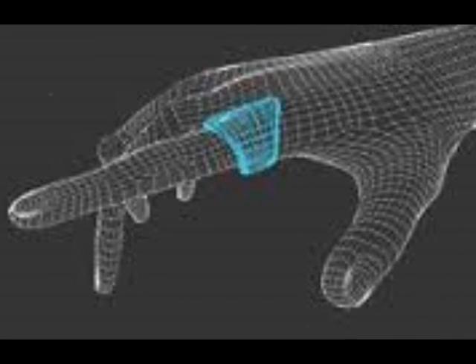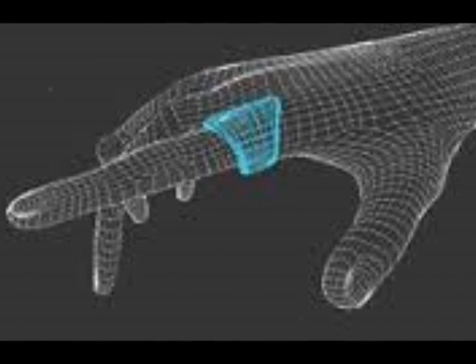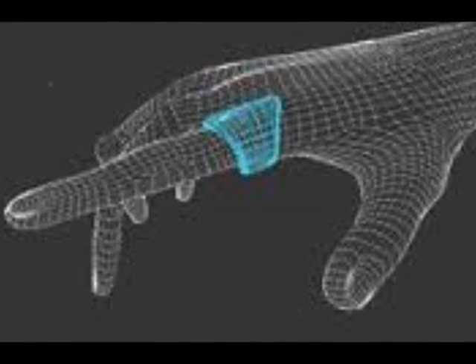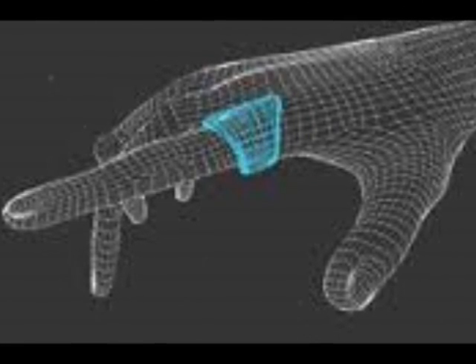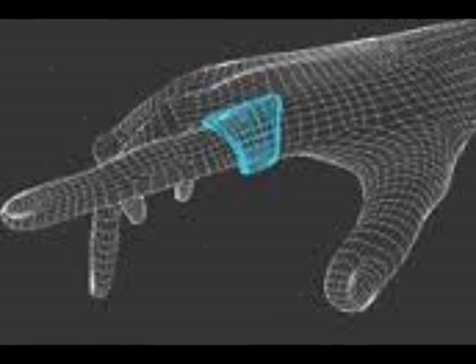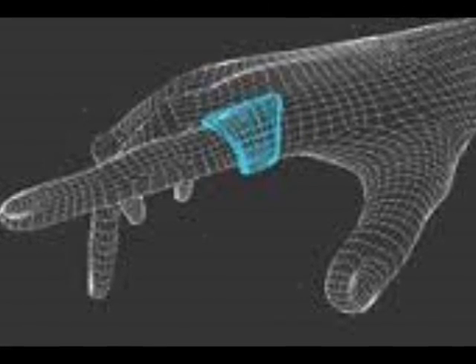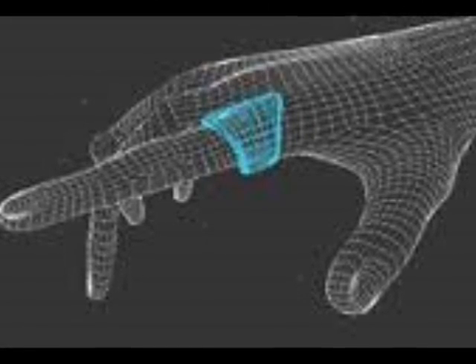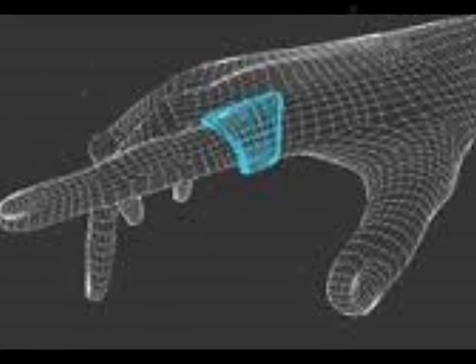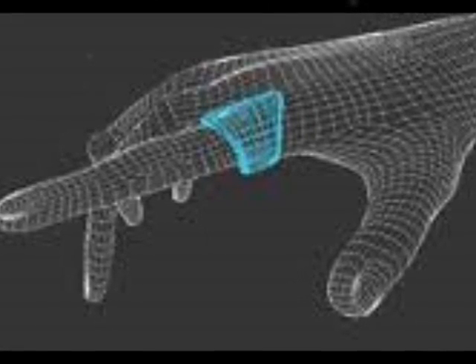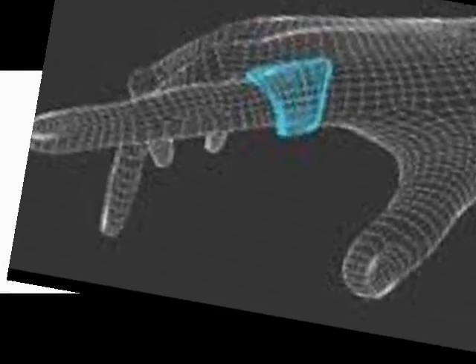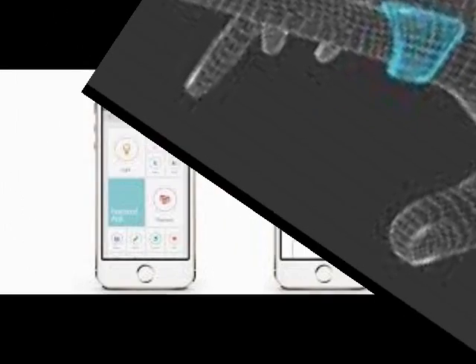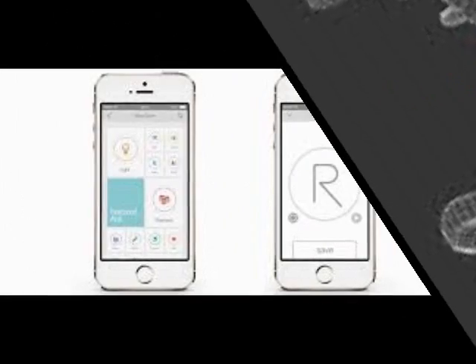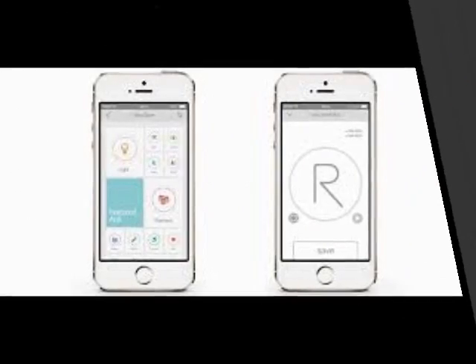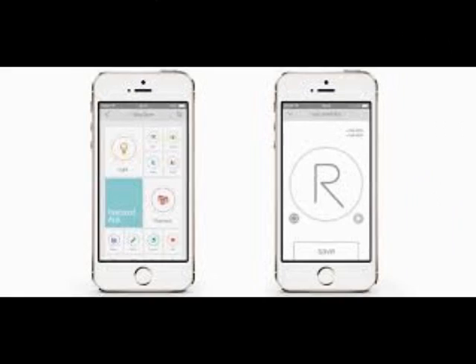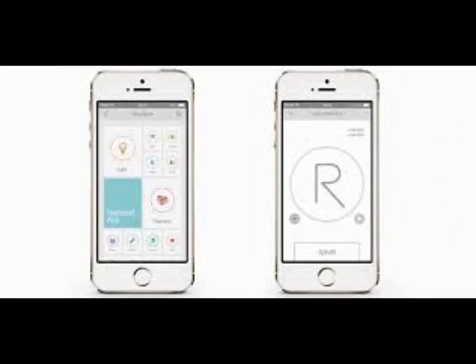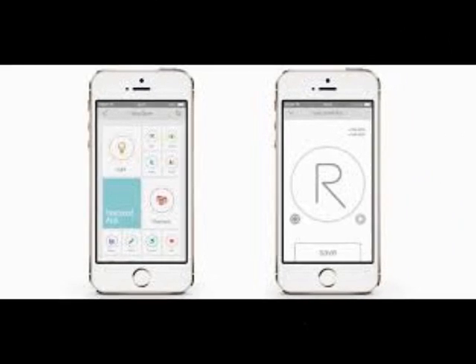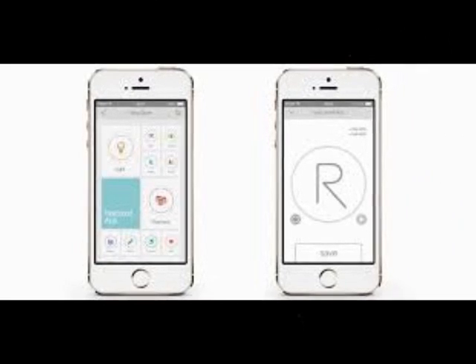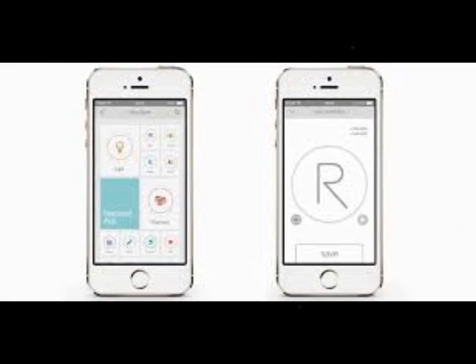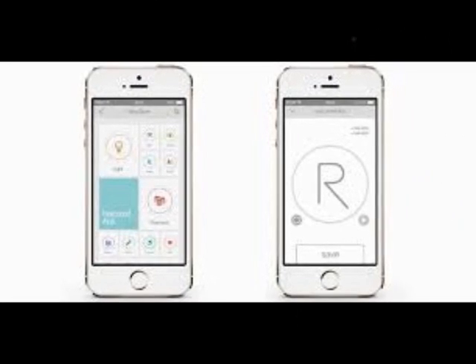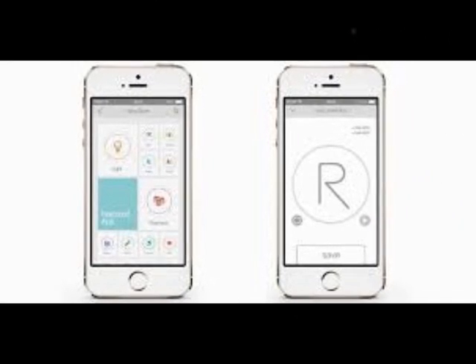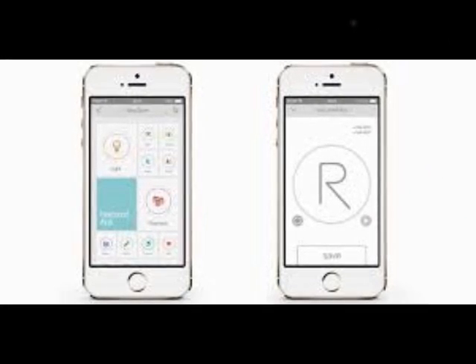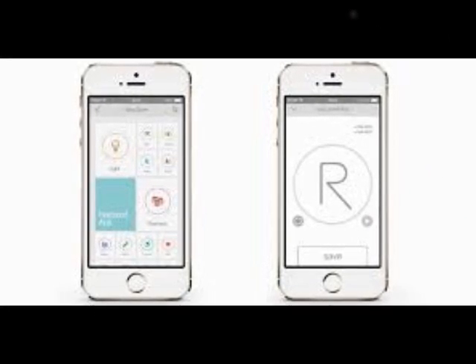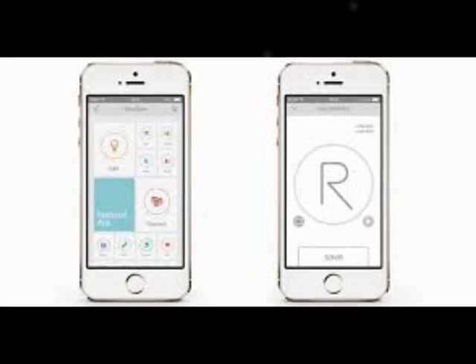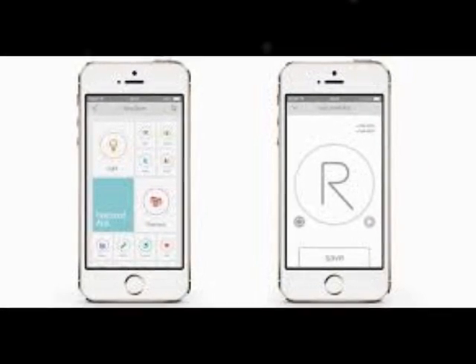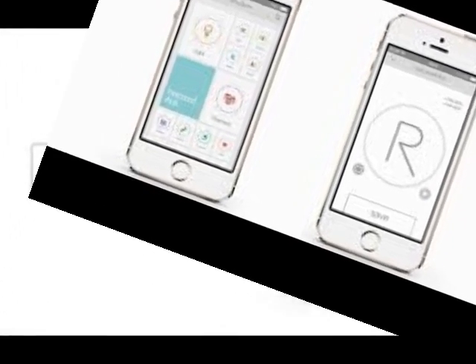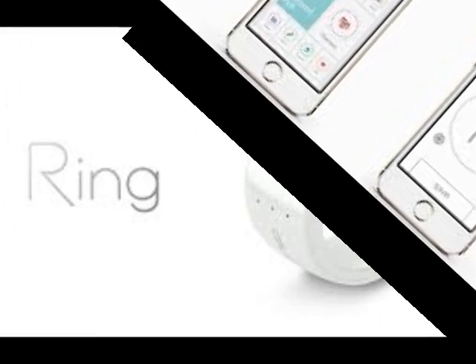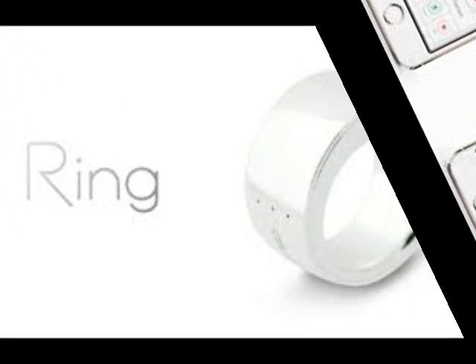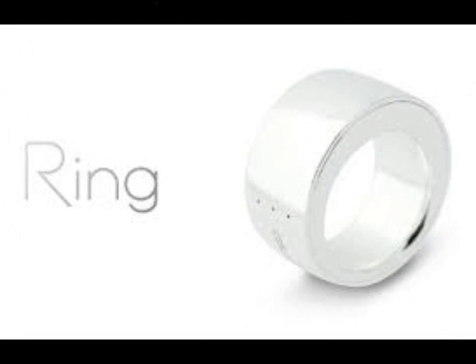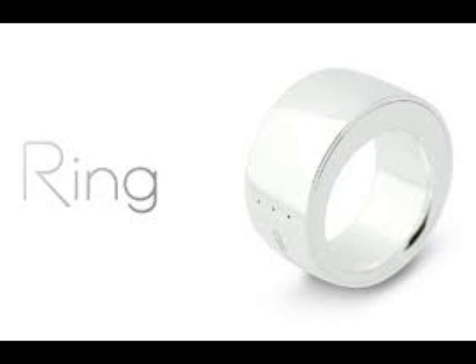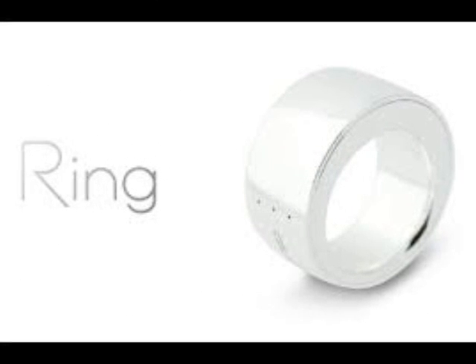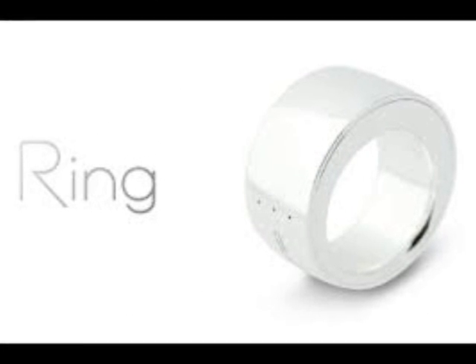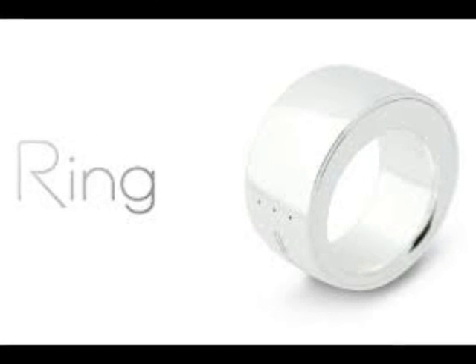Logbar's Ring can be connected via Bluetooth directly to a smart device, or any compatible device within a network including smart lights and TVs. It will also work with Google Glass and smart watches.